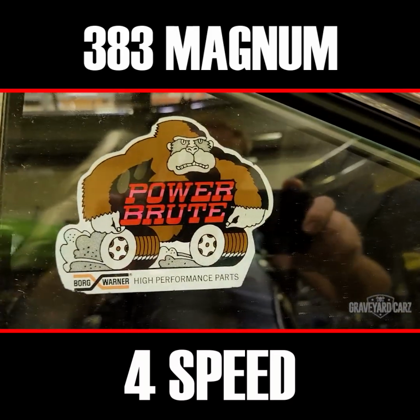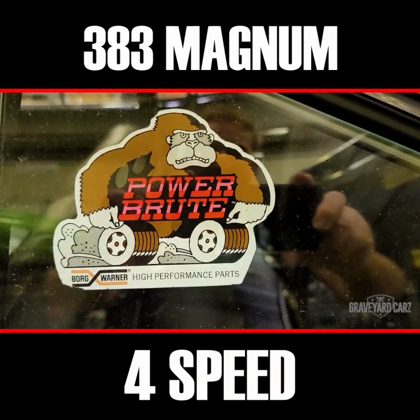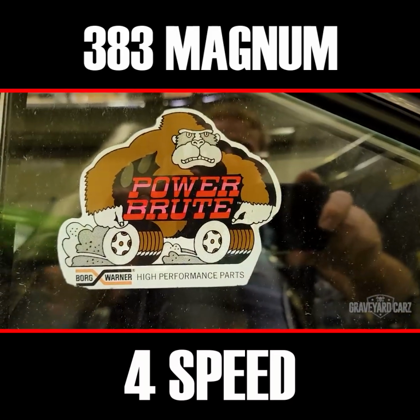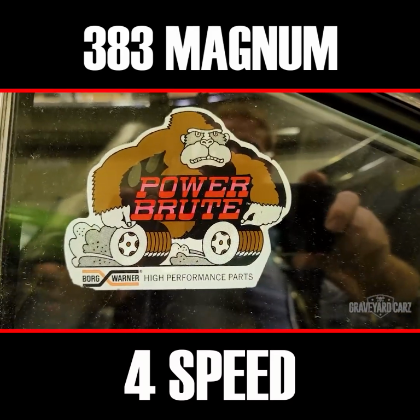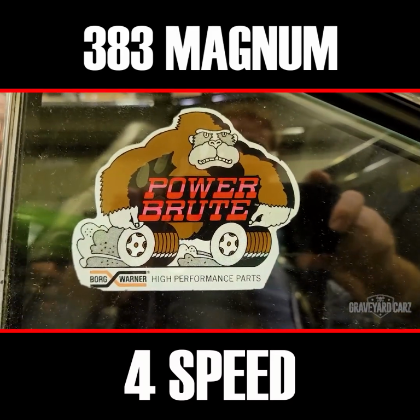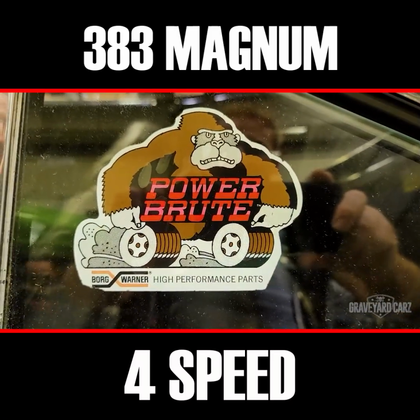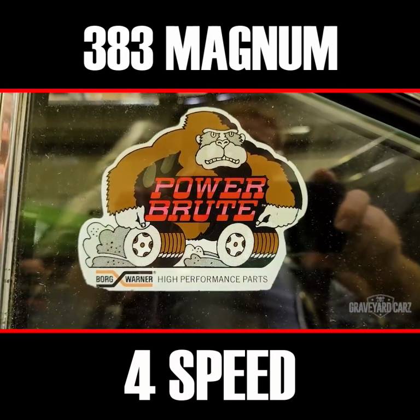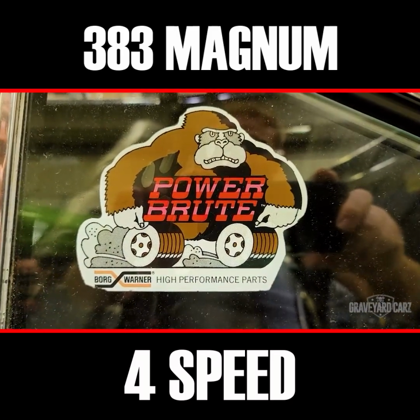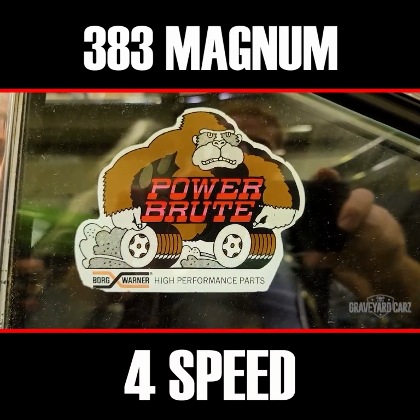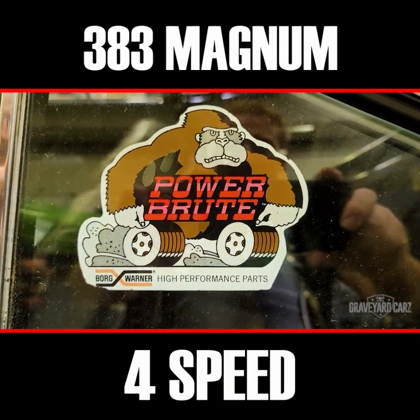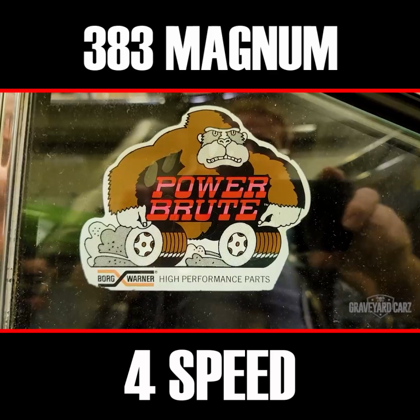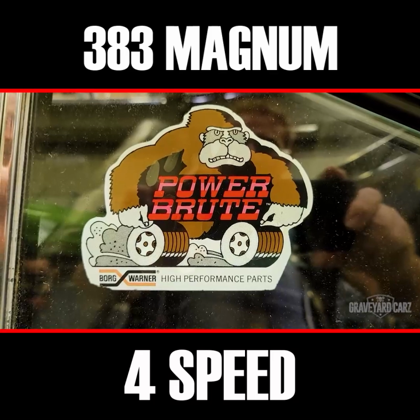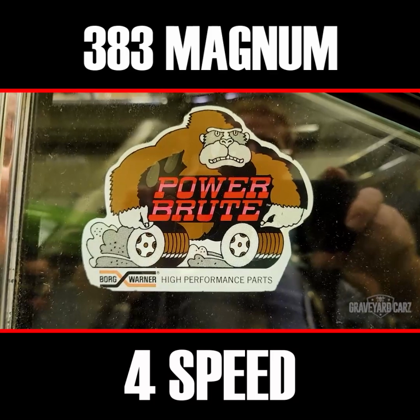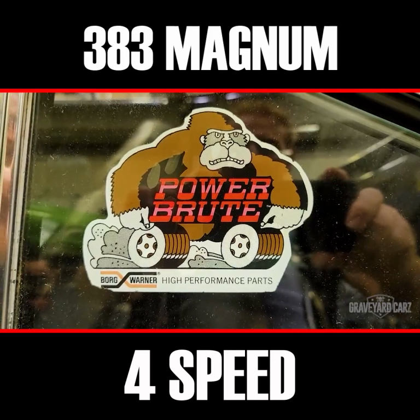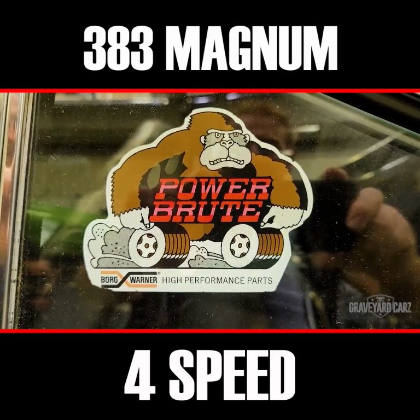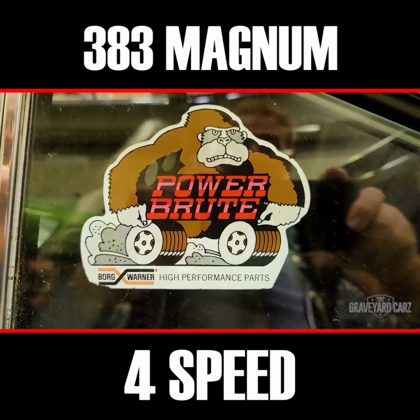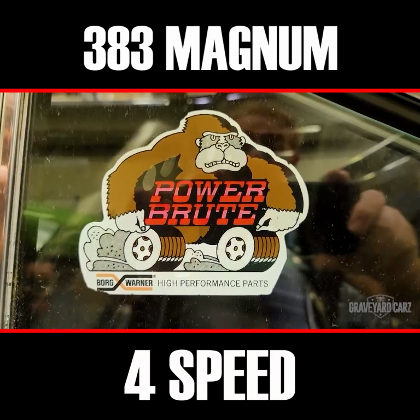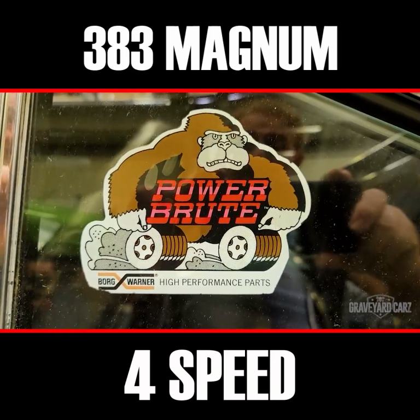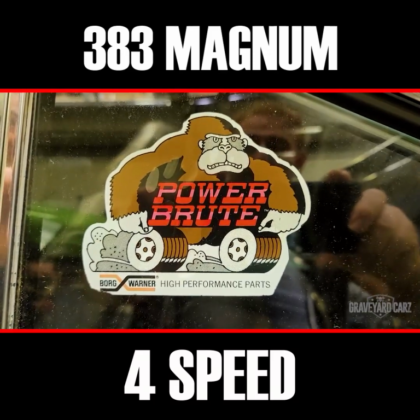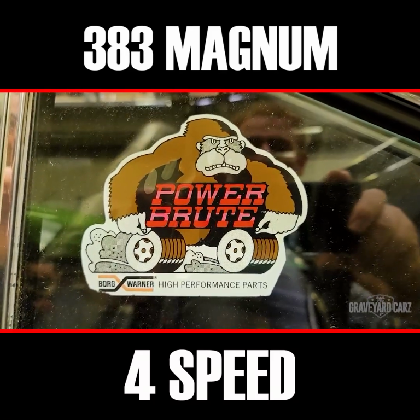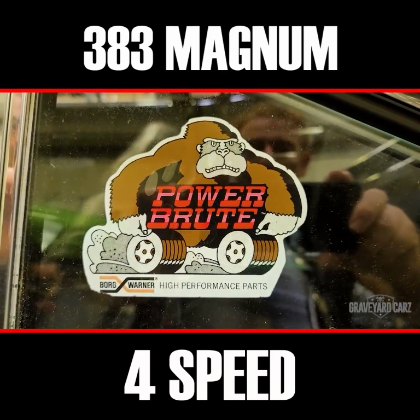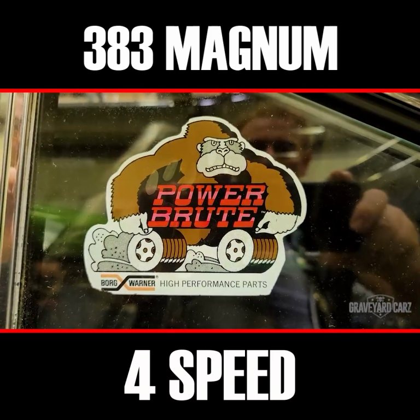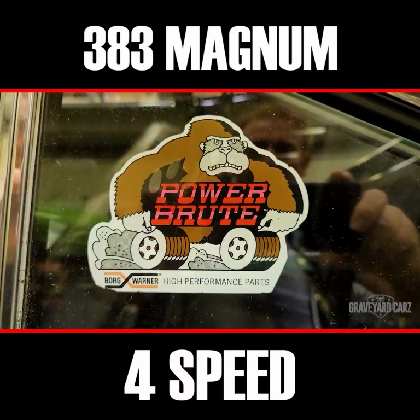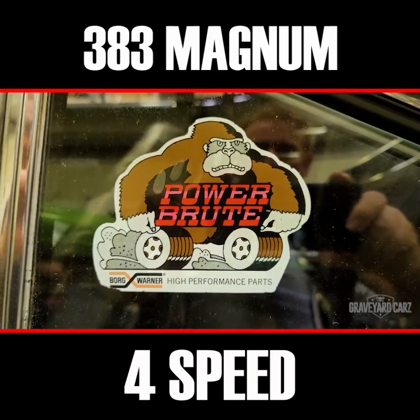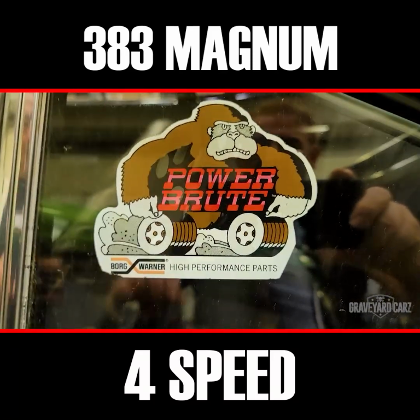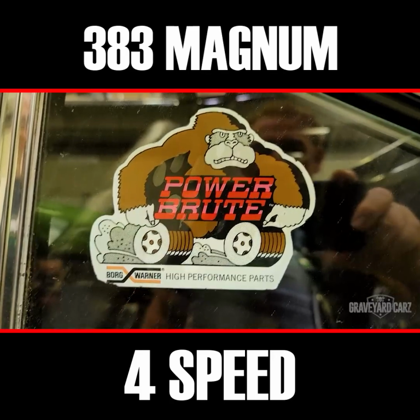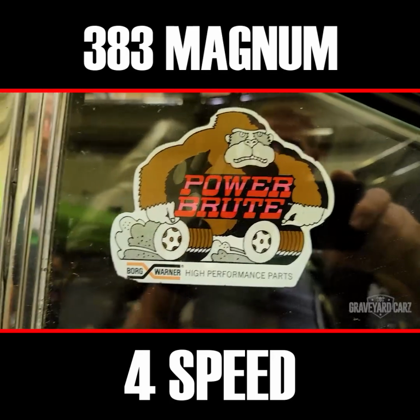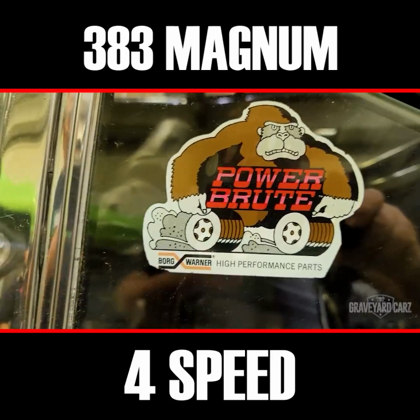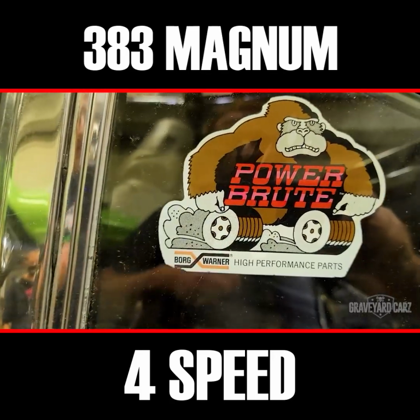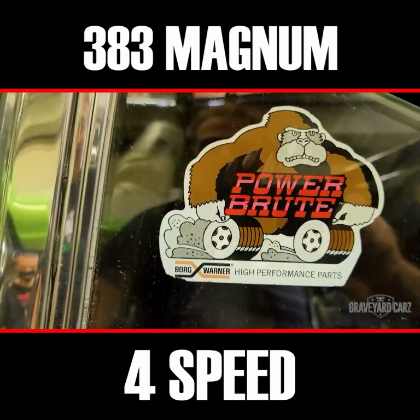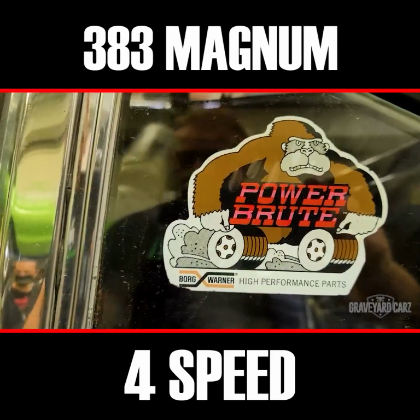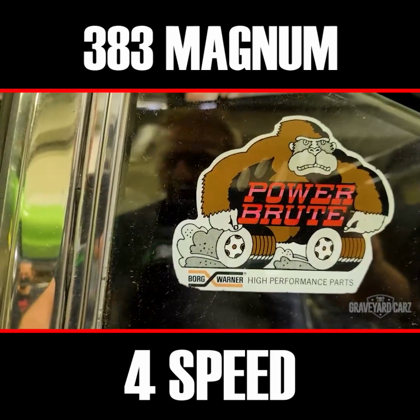I love that decal. When we were kids, that was one of the cooler decals to get. We had a lot of them — Moon Eyes, Hooker Headers, and Mallory — but that was one of the cool ones. Borg Warner.